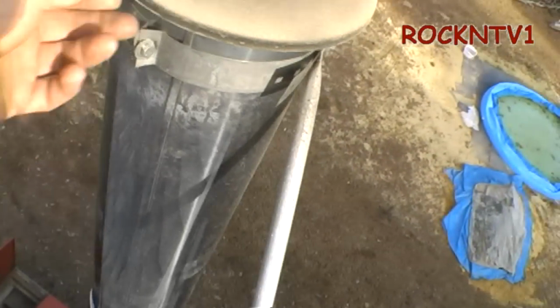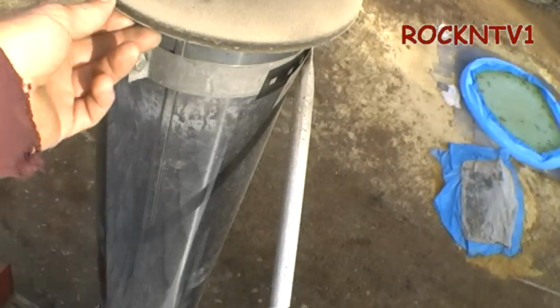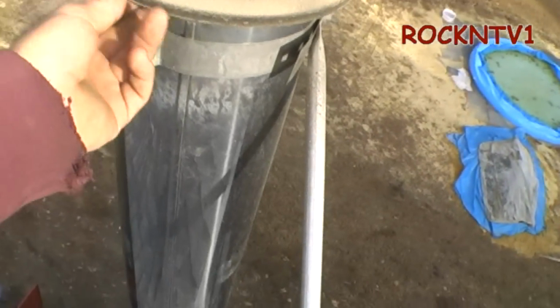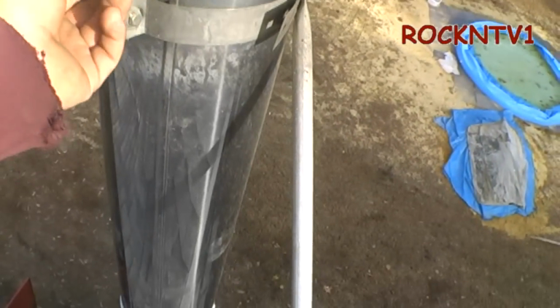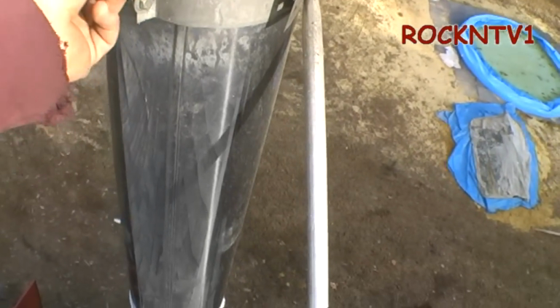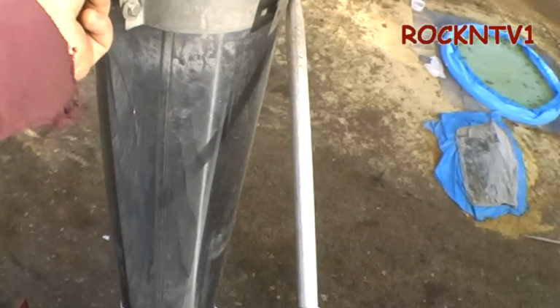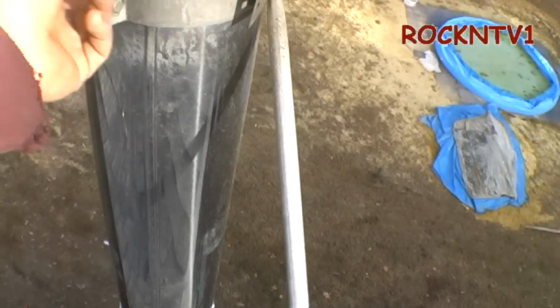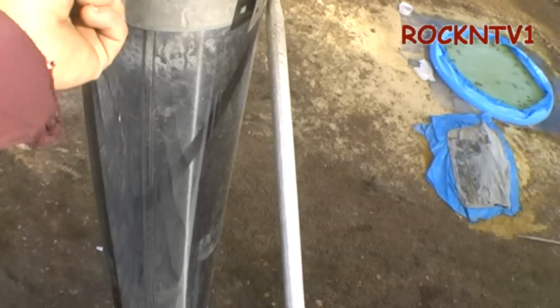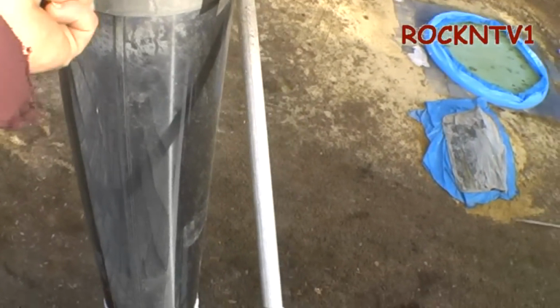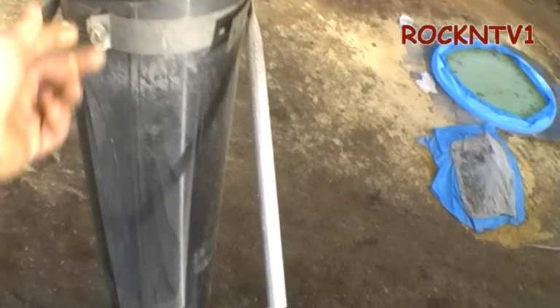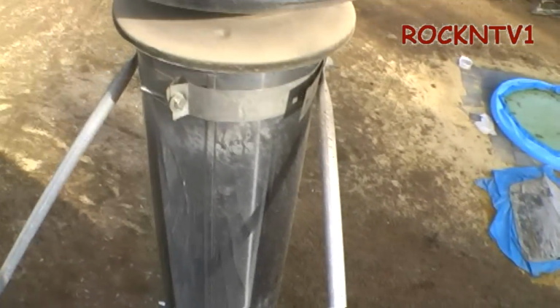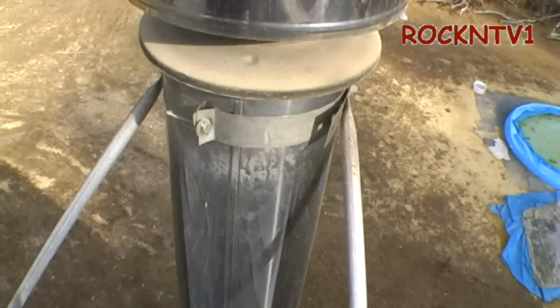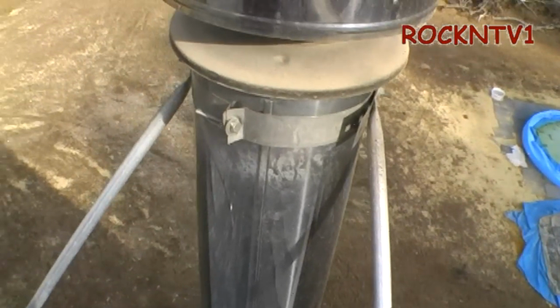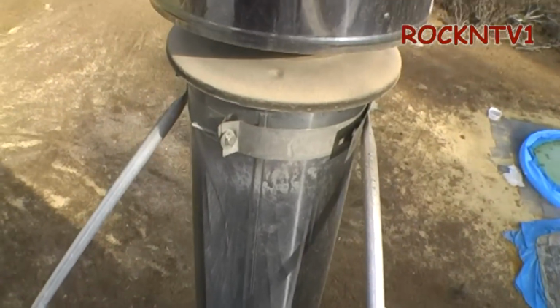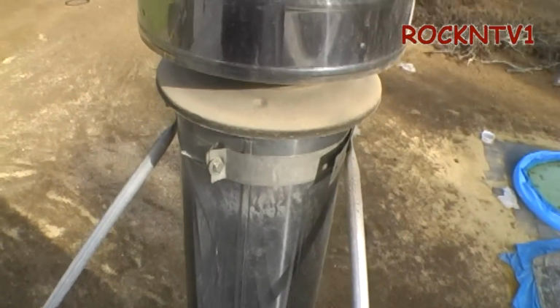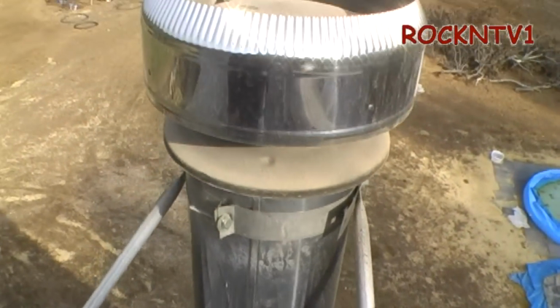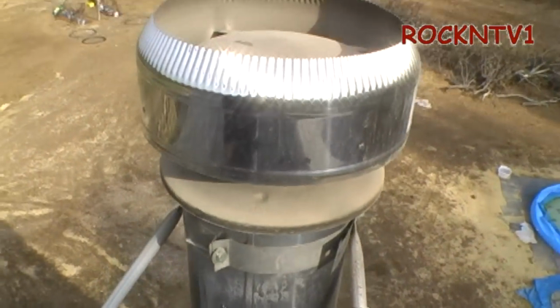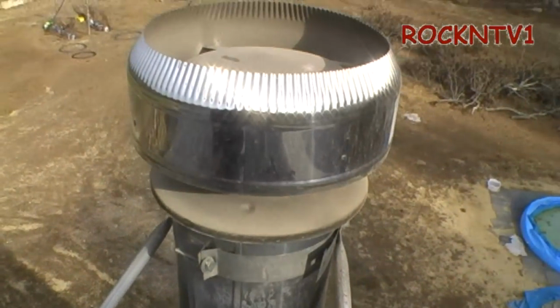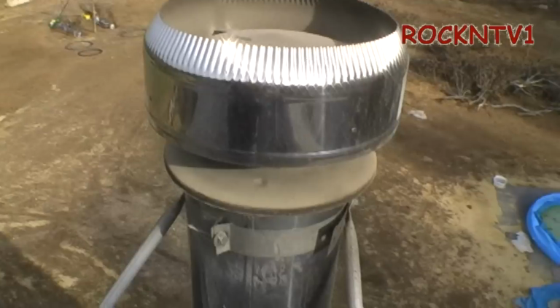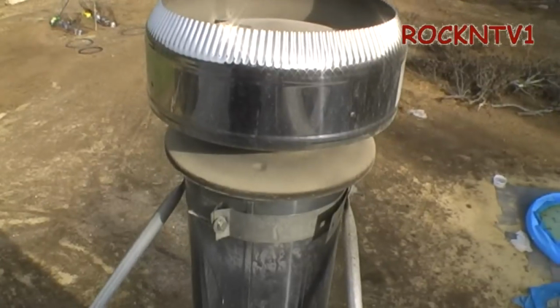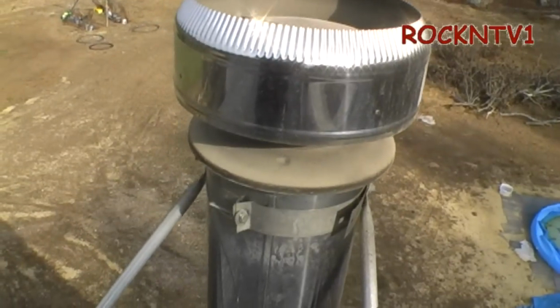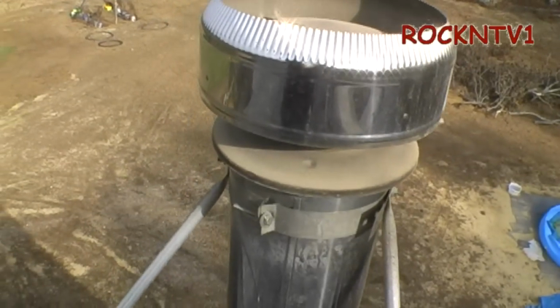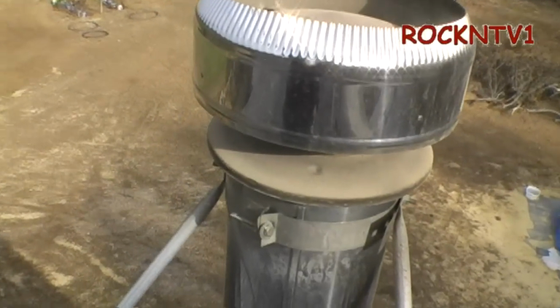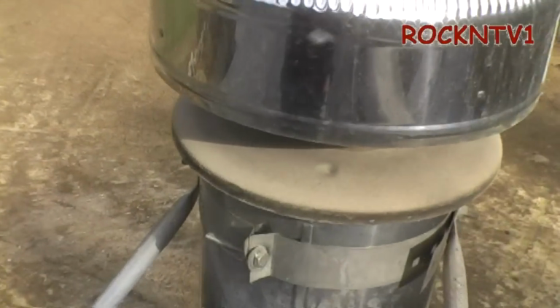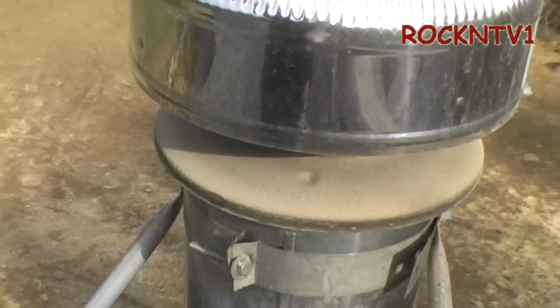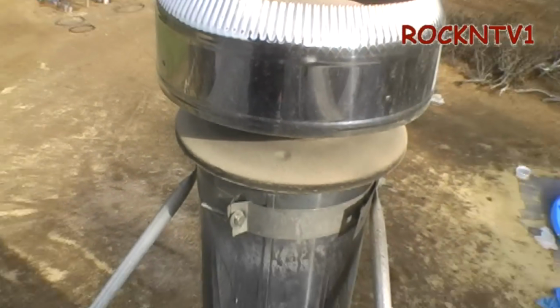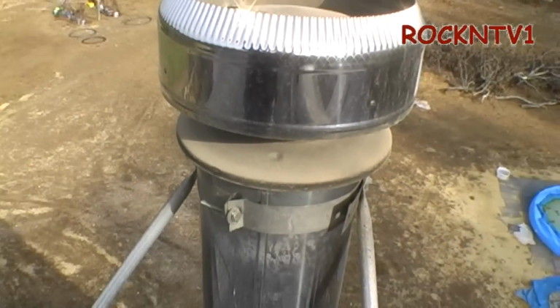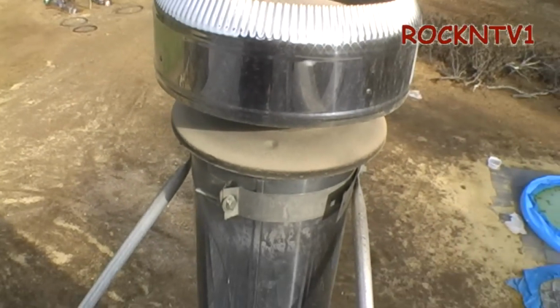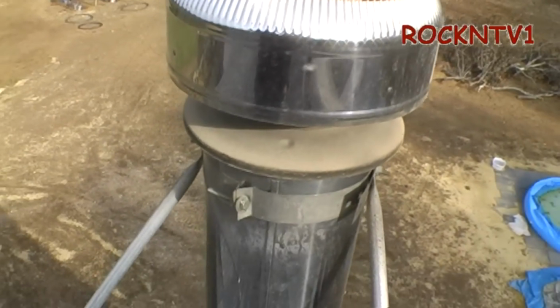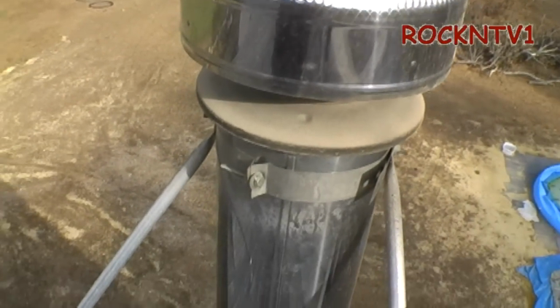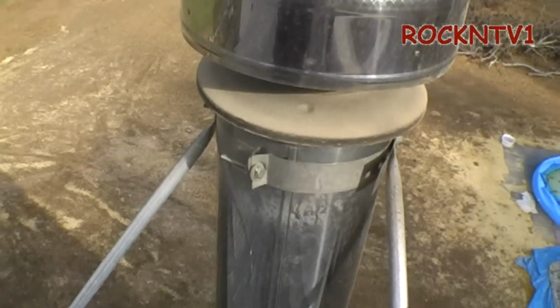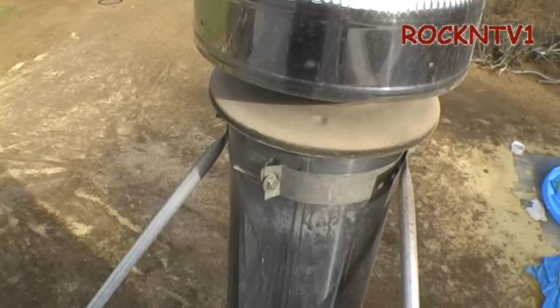No locking band fit on here either. It does fit pretty tight up on there and we get a lot of wind out here, but it has not been an issue. Let me show you how the stove works.